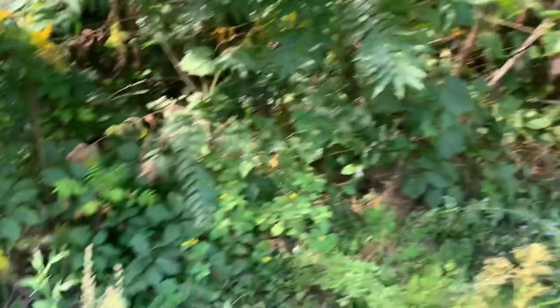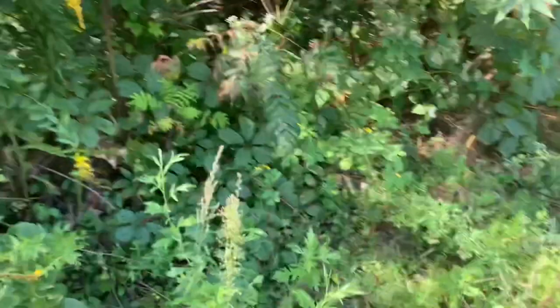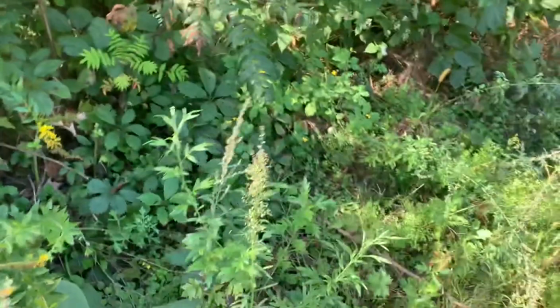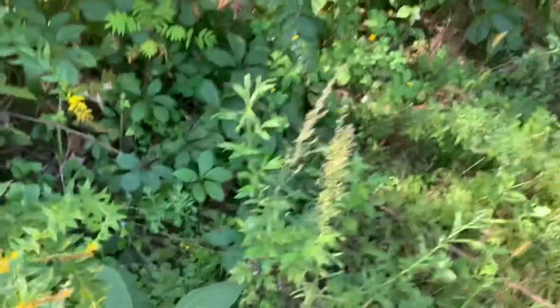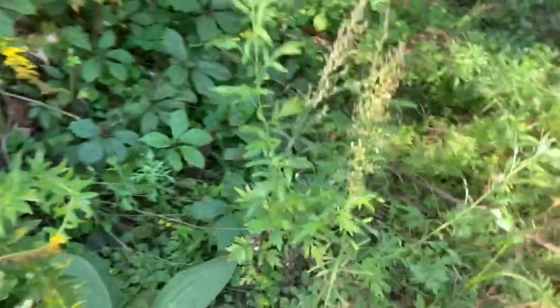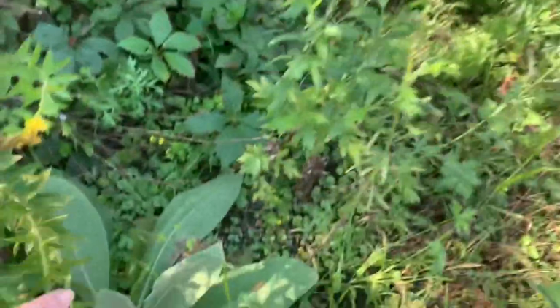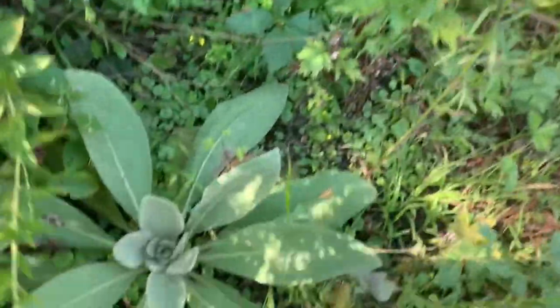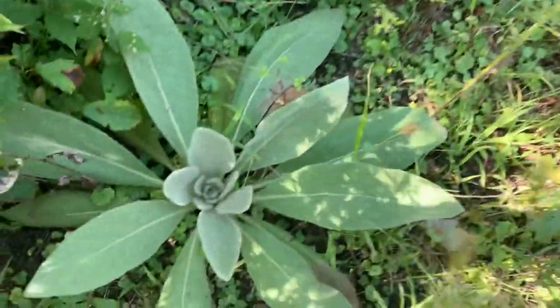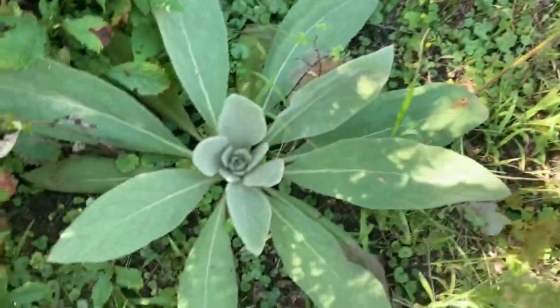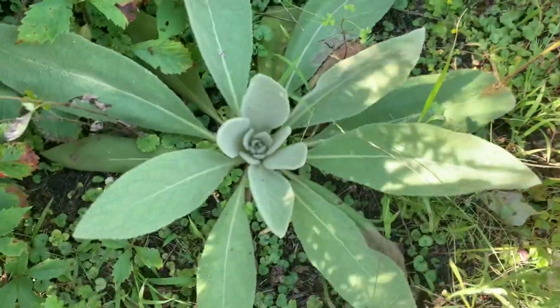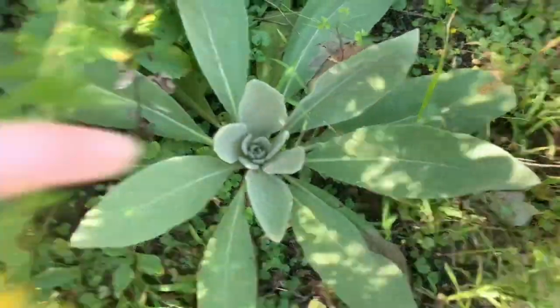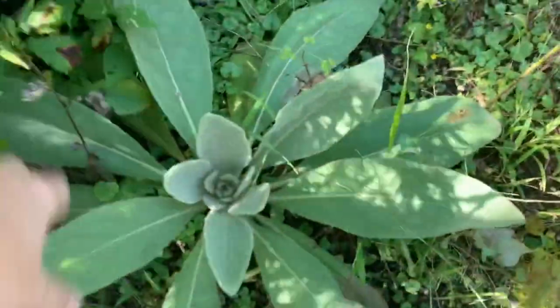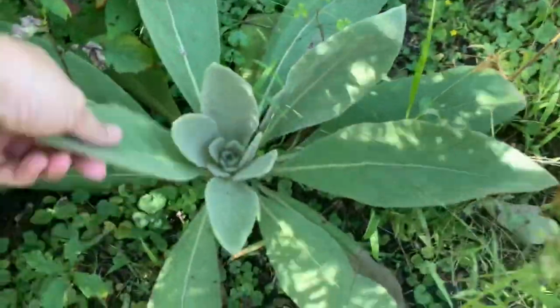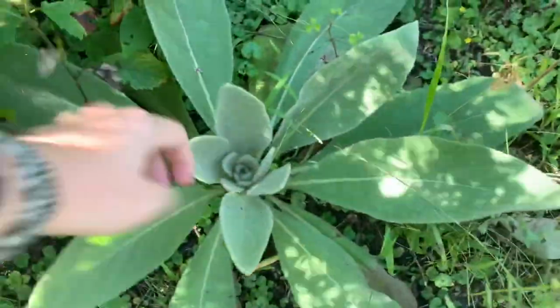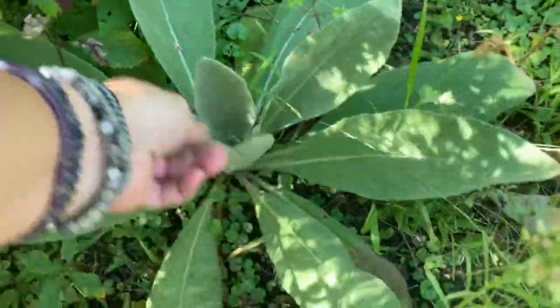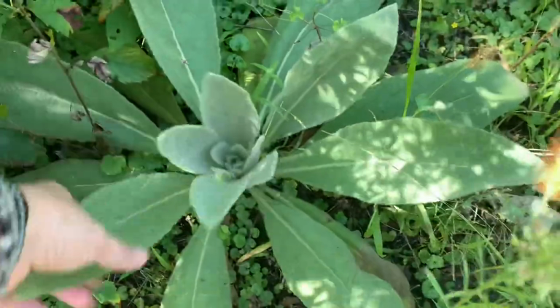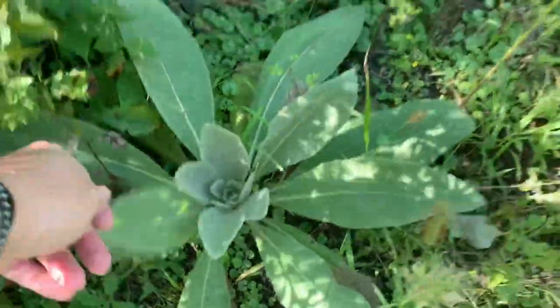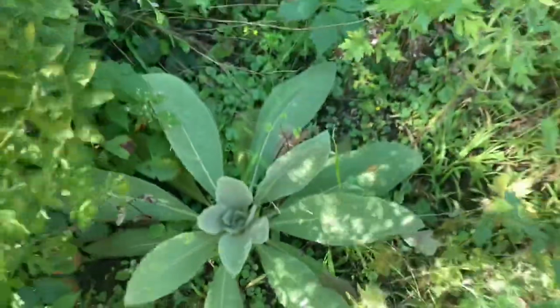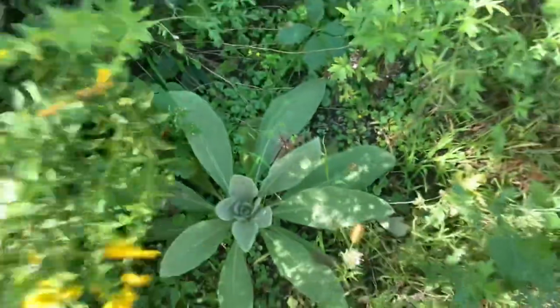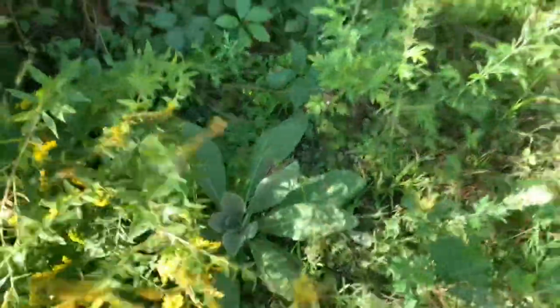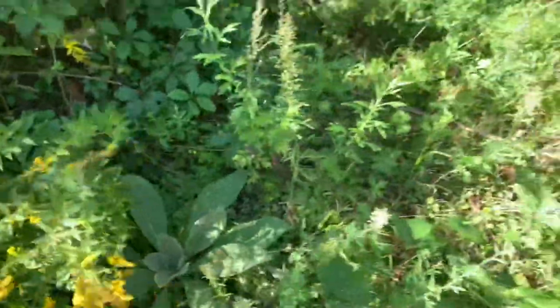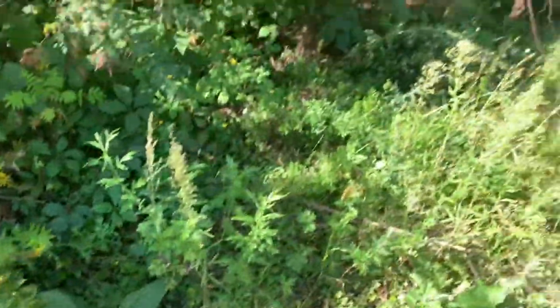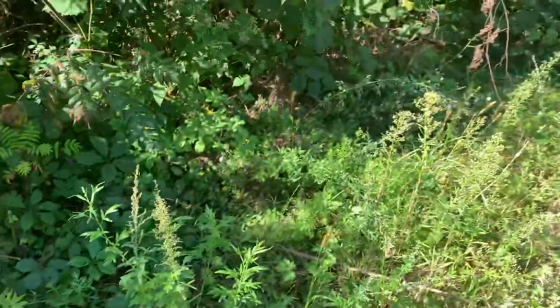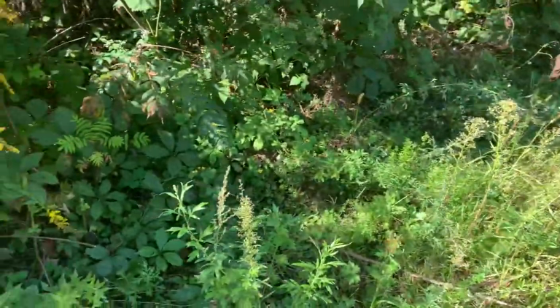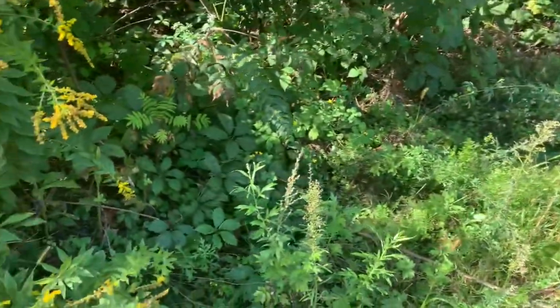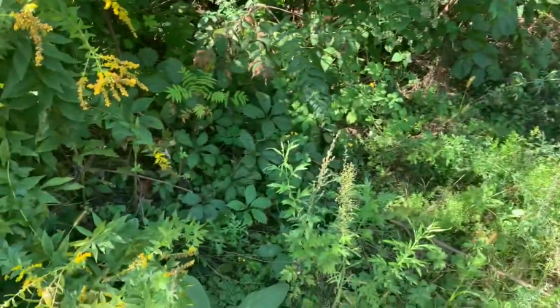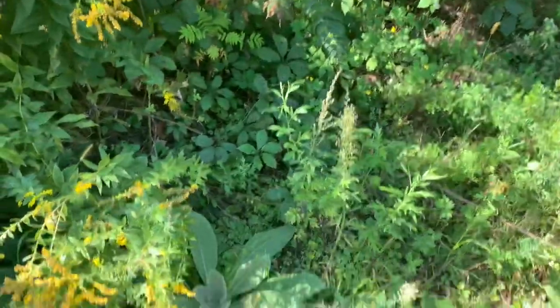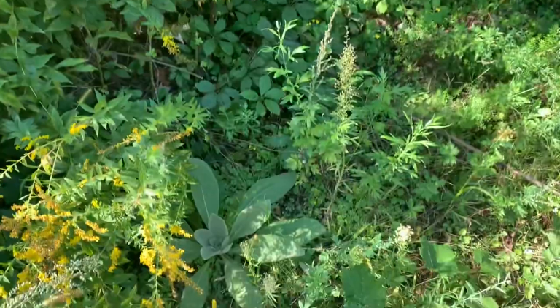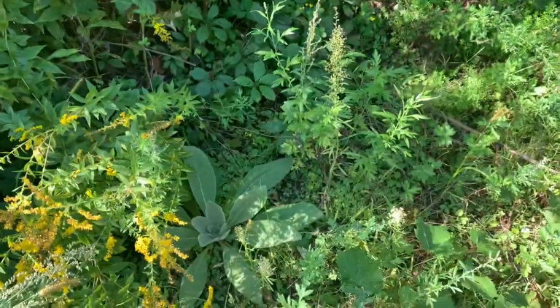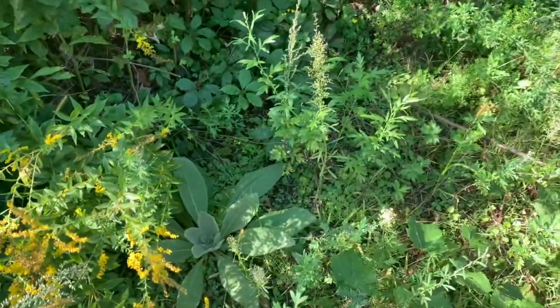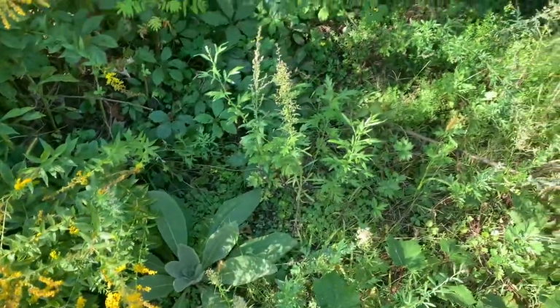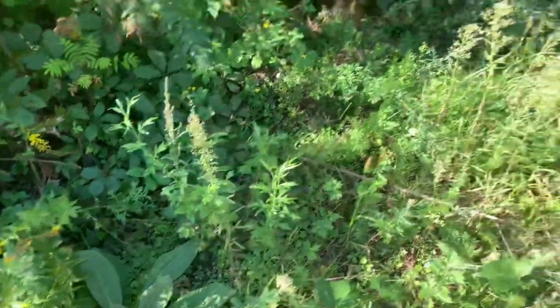Here's a mullein. I know this one well. I just transplanted one and put it in my yard, which most people probably think is crazy, but I think it's mullein.